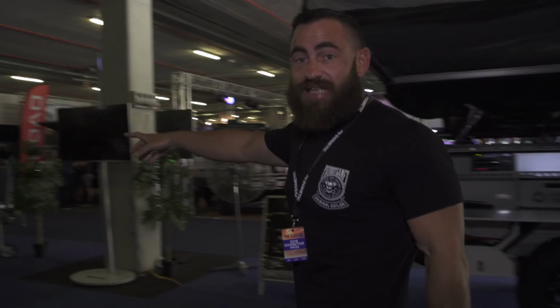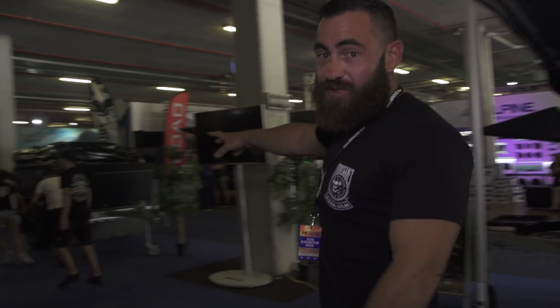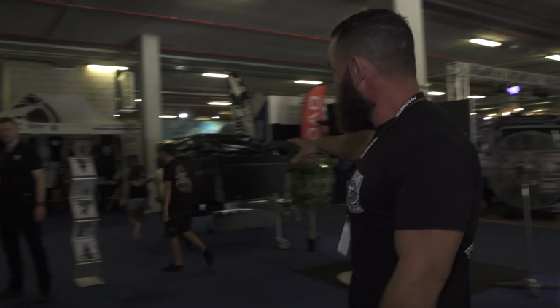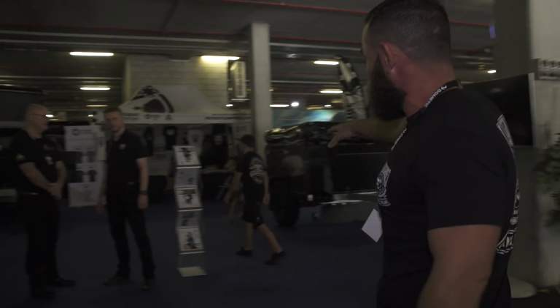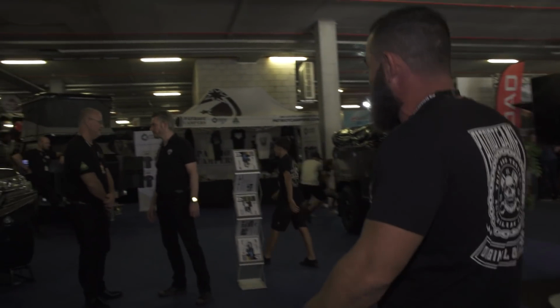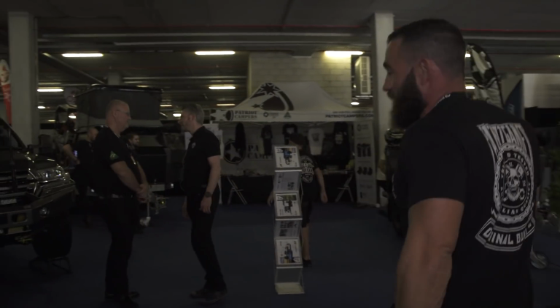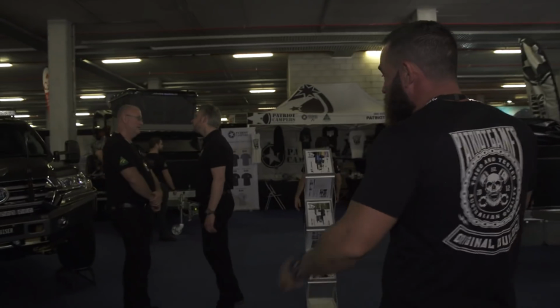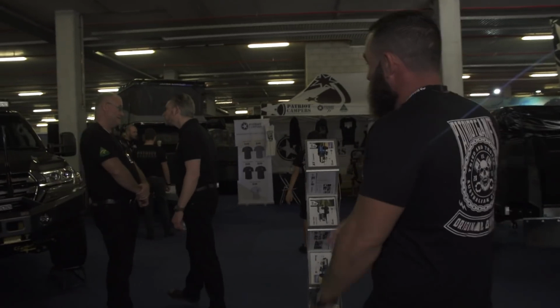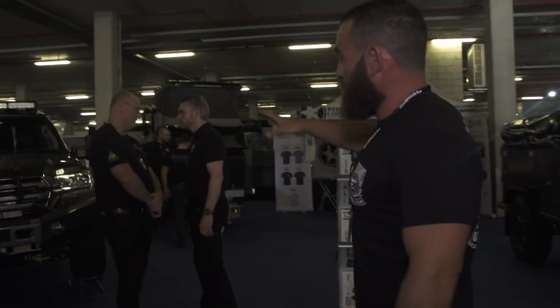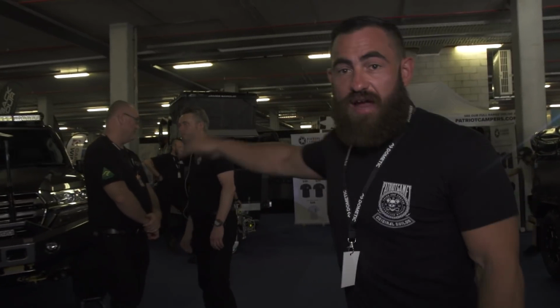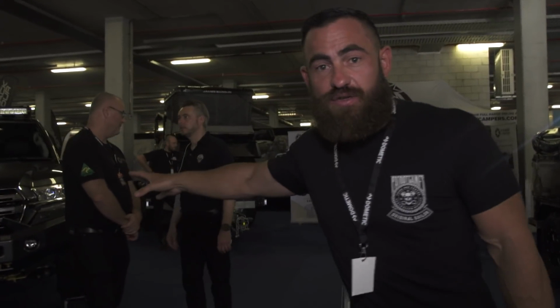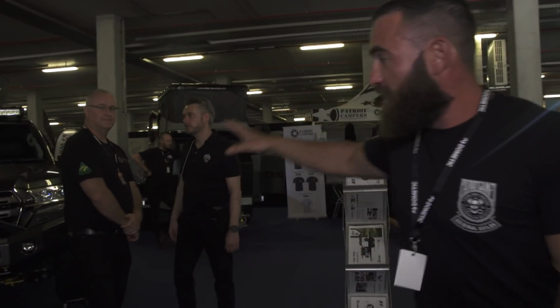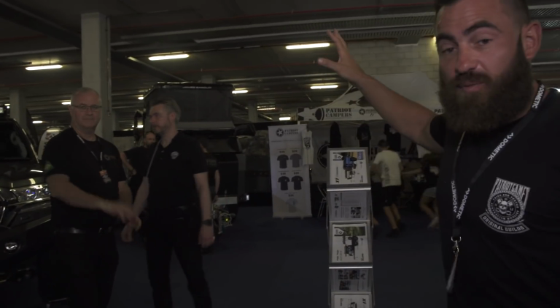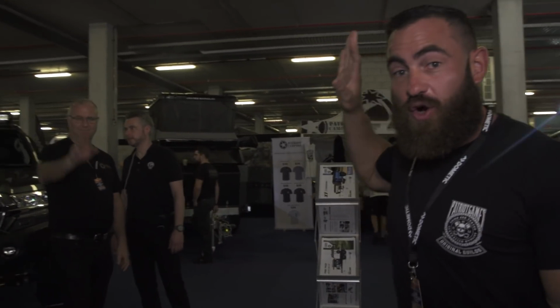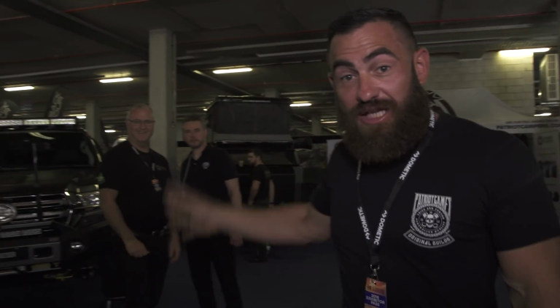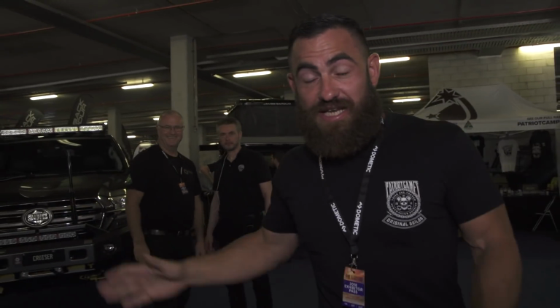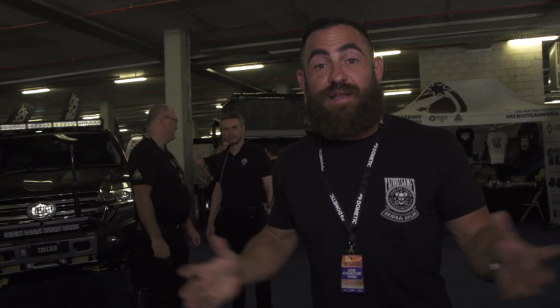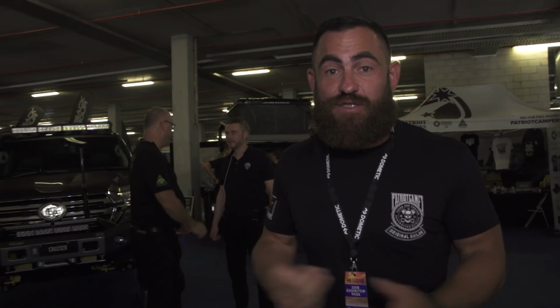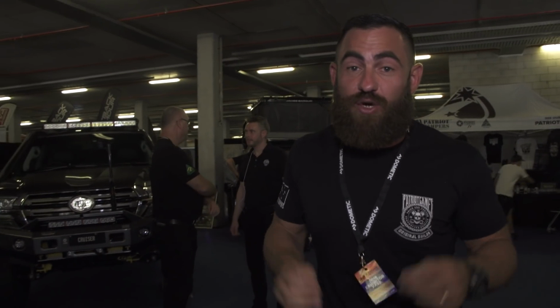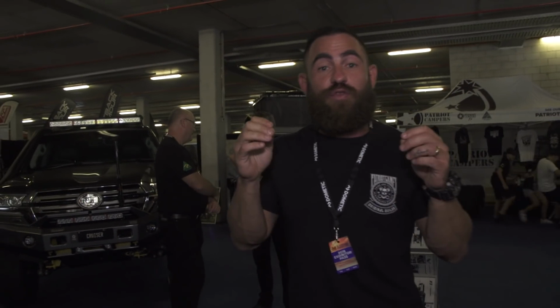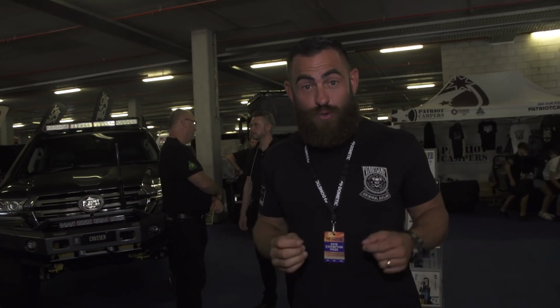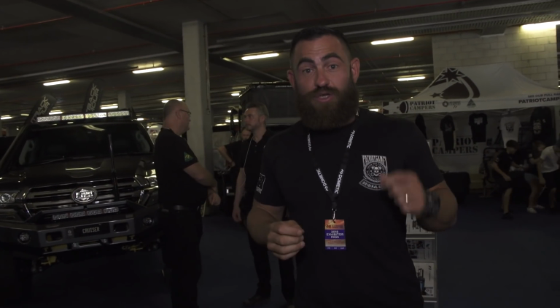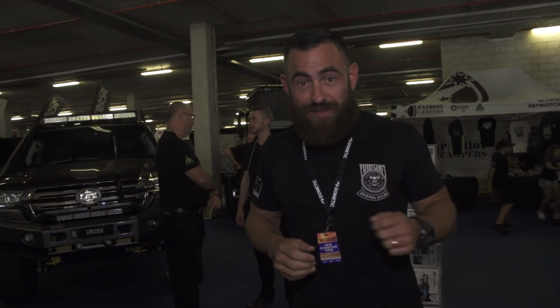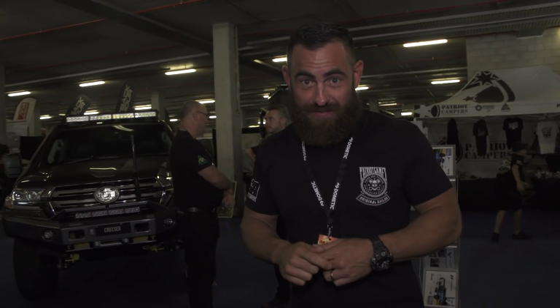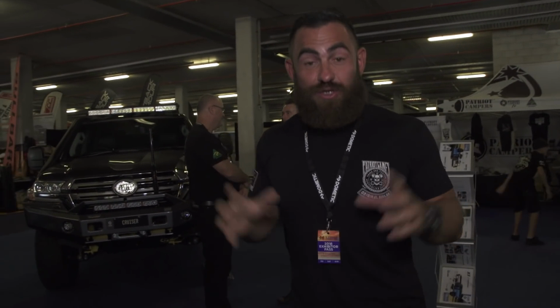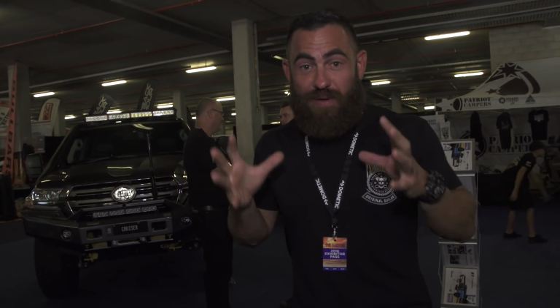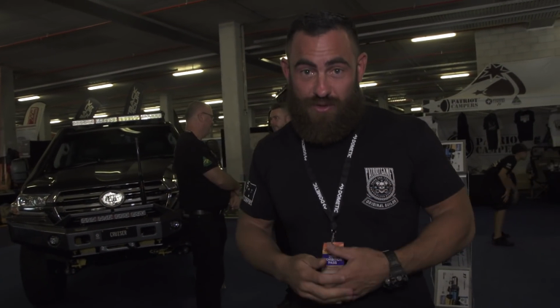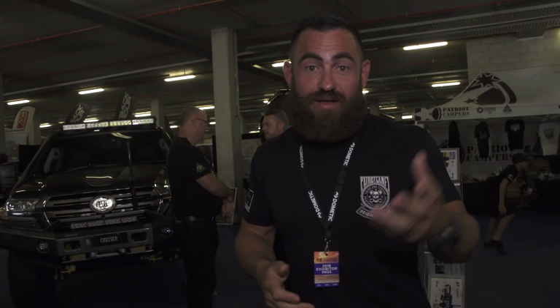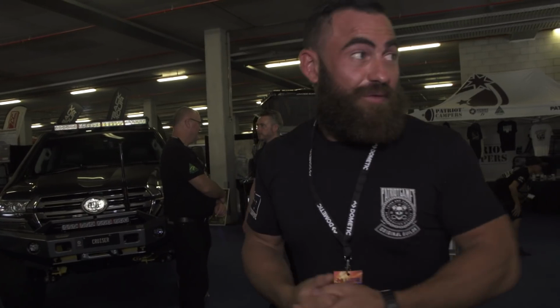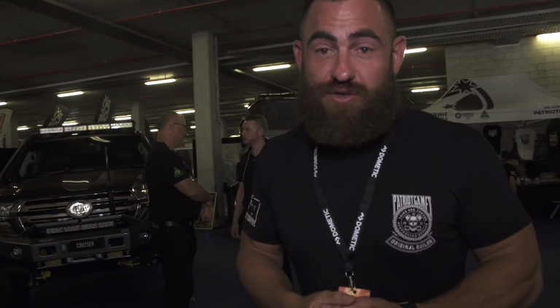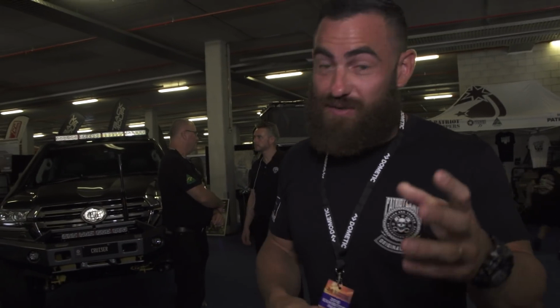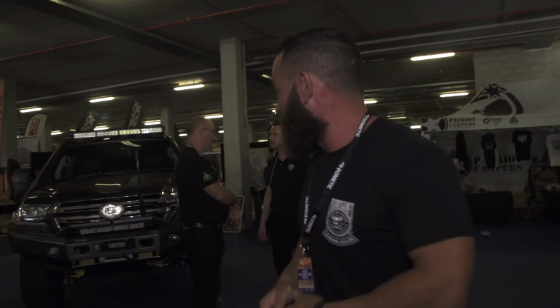The kids are having a game of soccer down here with one of the Airbag Man balls. We've got Darrell here, our new sales manager. And we've also got Nicholas here today — just met him for the first time this morning. He's the new German and European distributor for Patriot Campers, which is pretty cool.